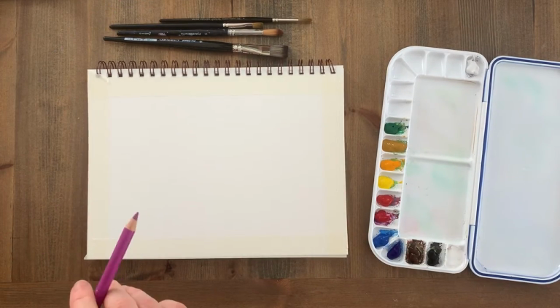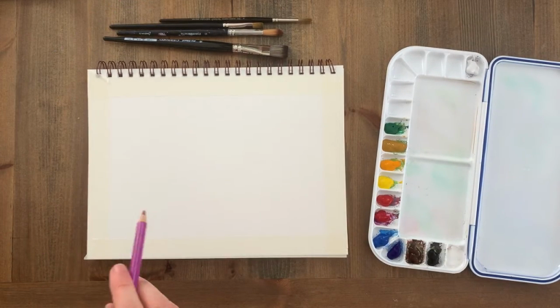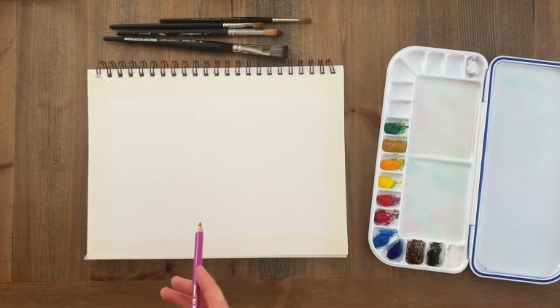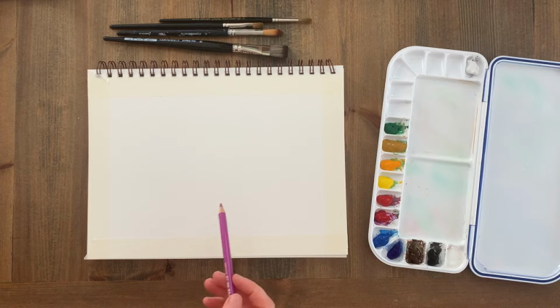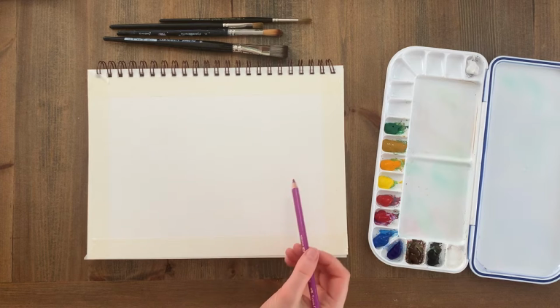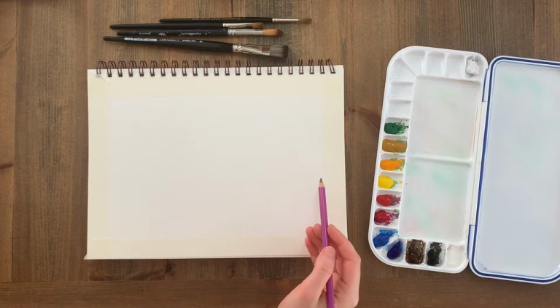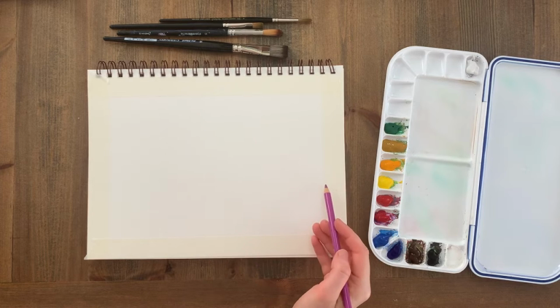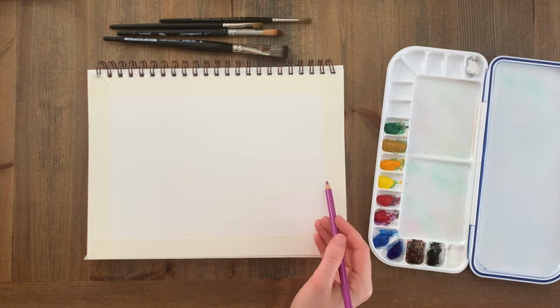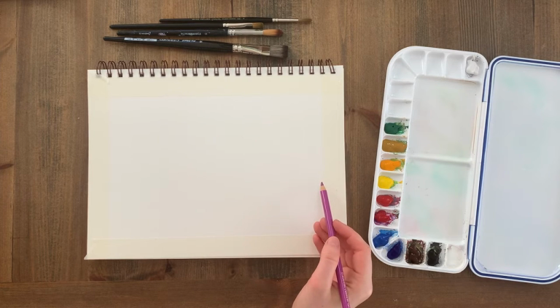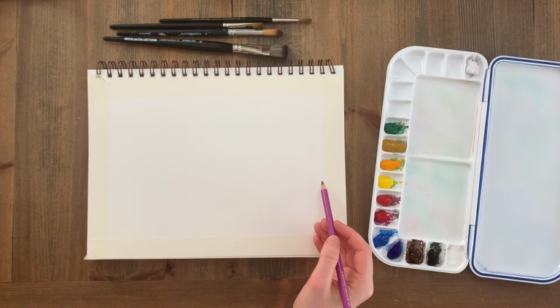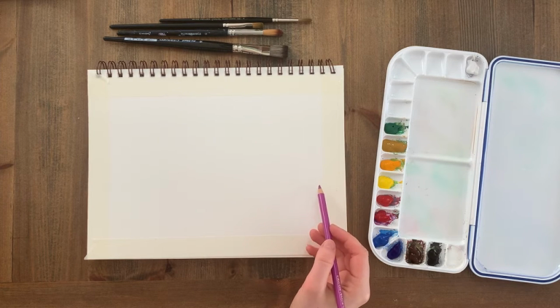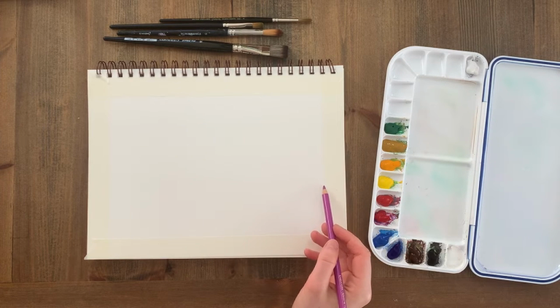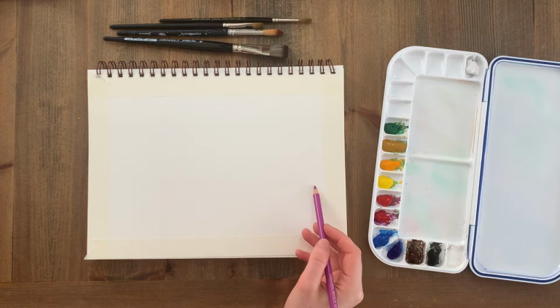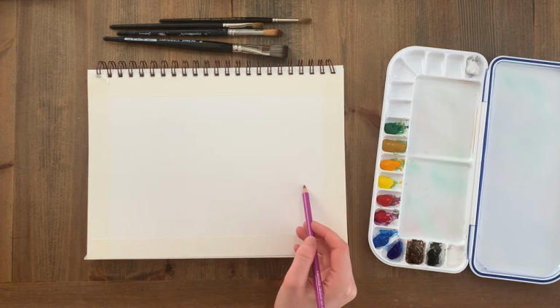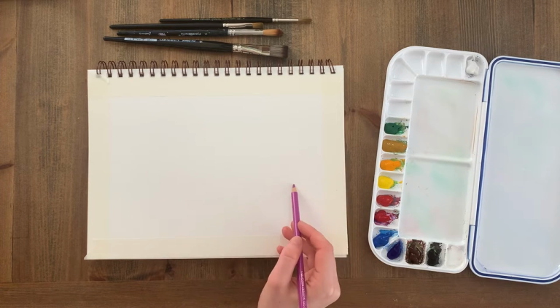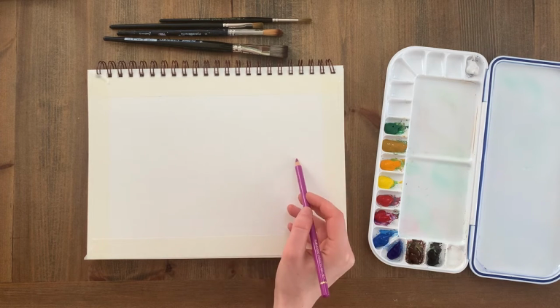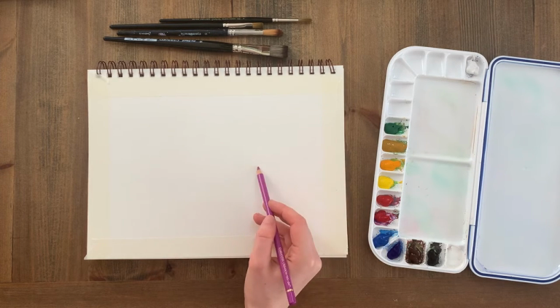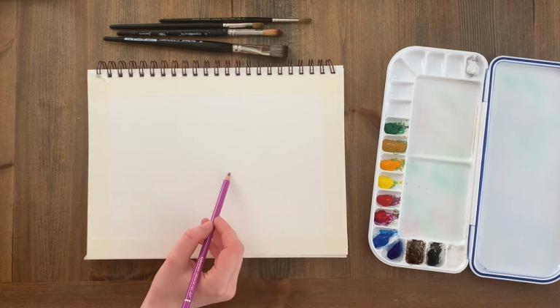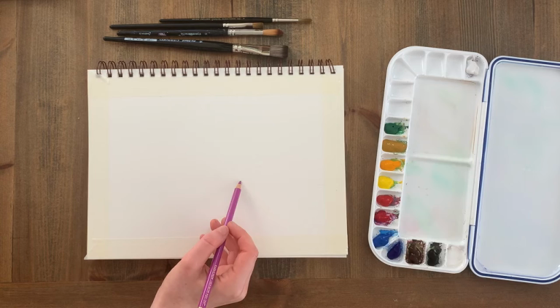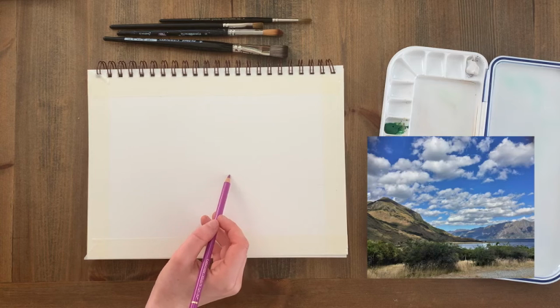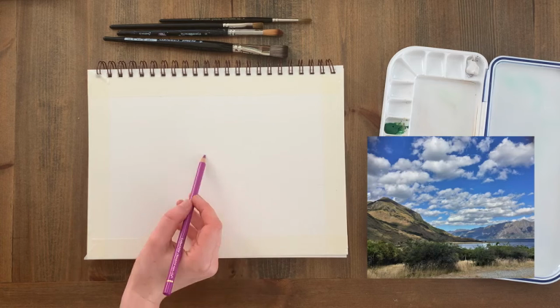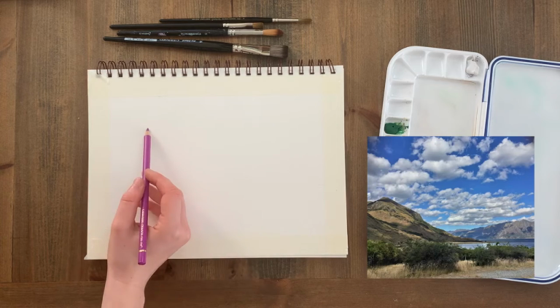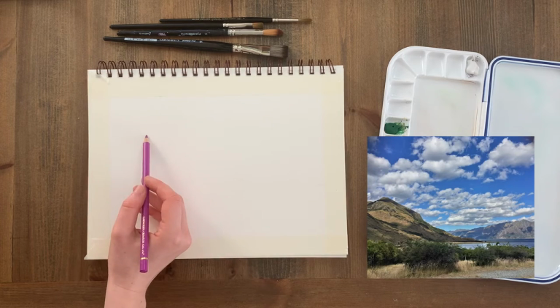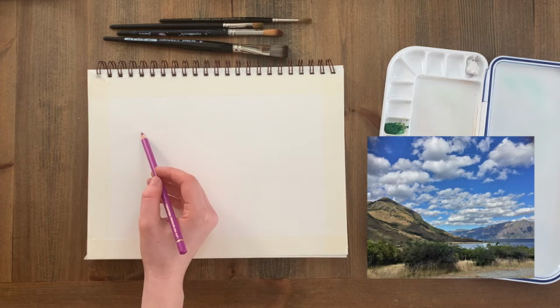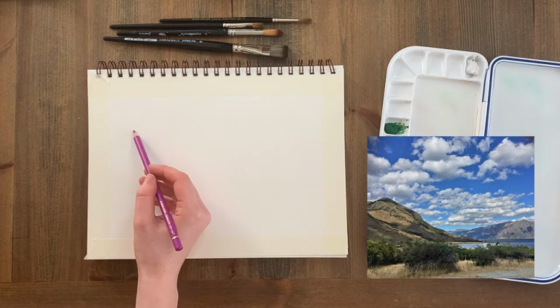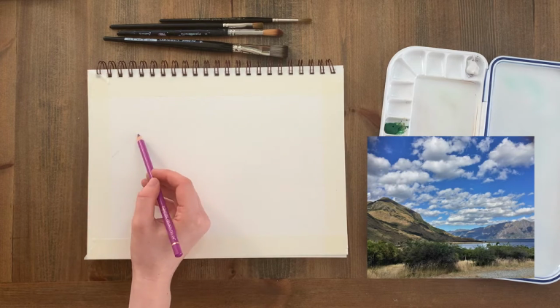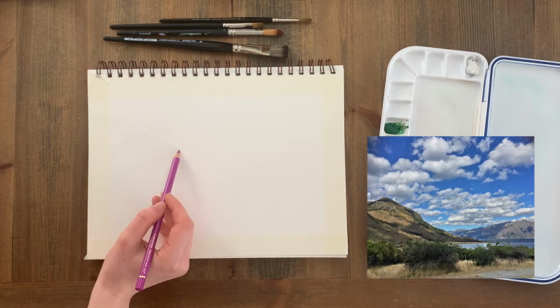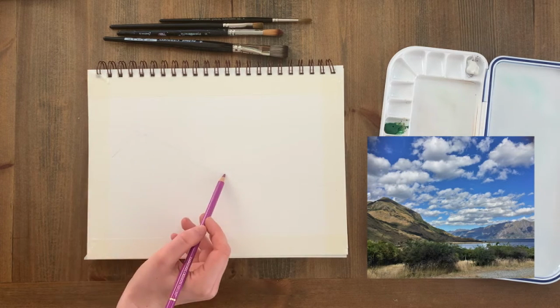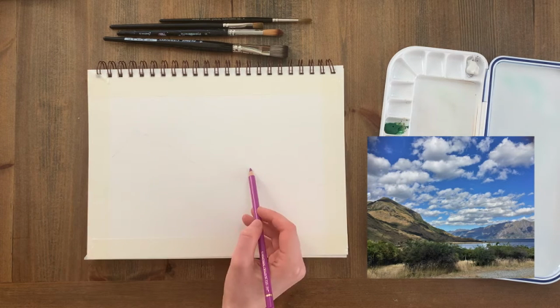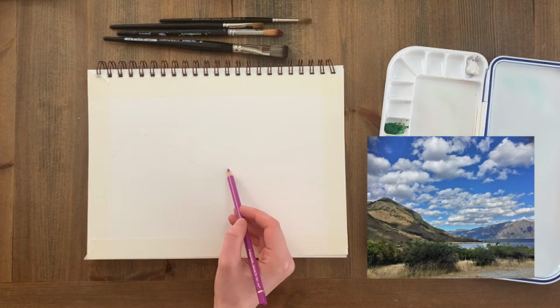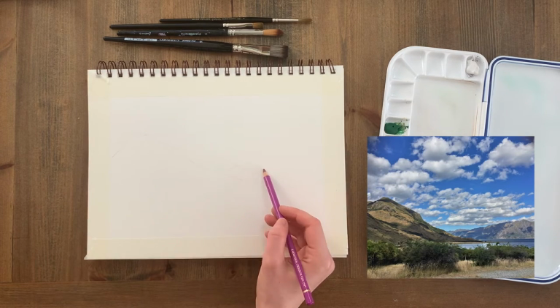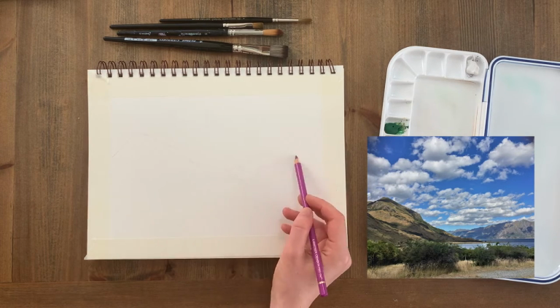Start by roughly sketching out the composition where all the main elements will go. The composition is what drew me in to take the reference photo, because these dark green bushes frame the distant mountains, which leads the eye in.